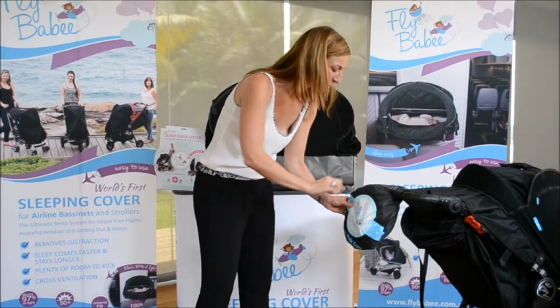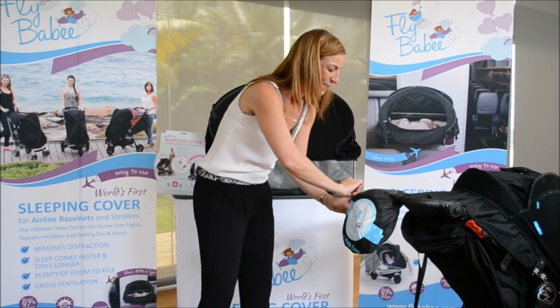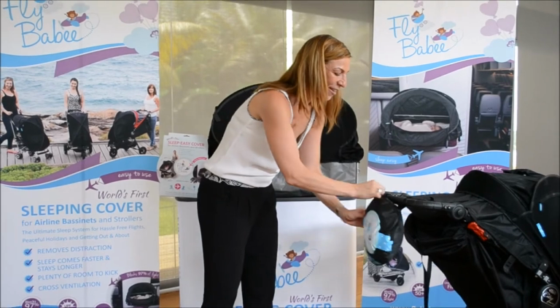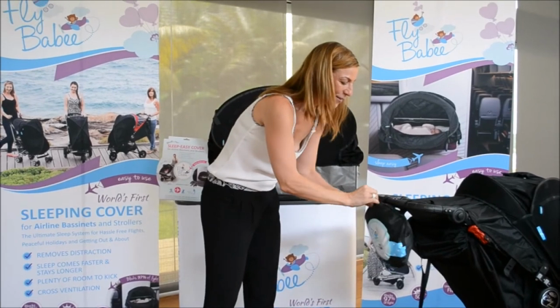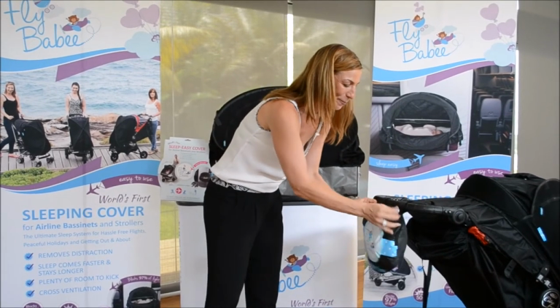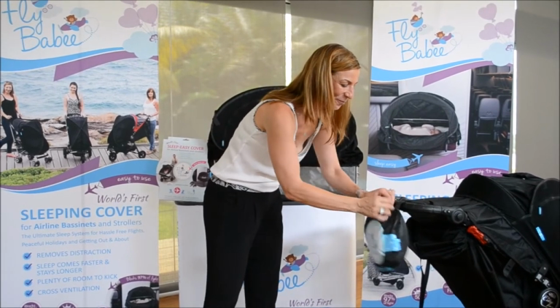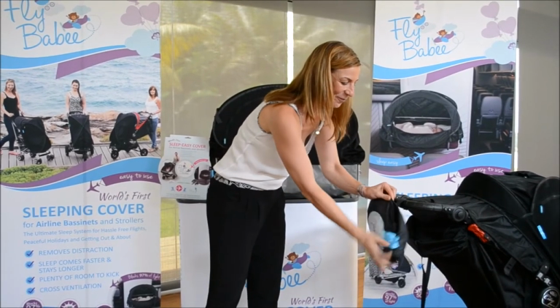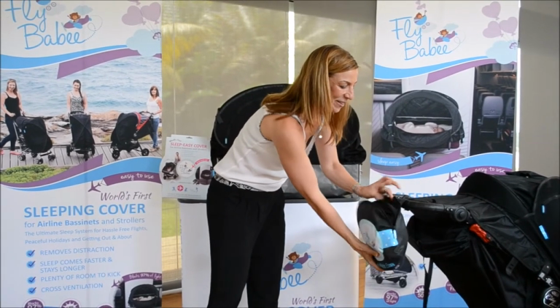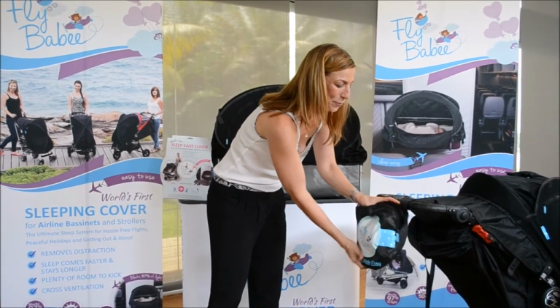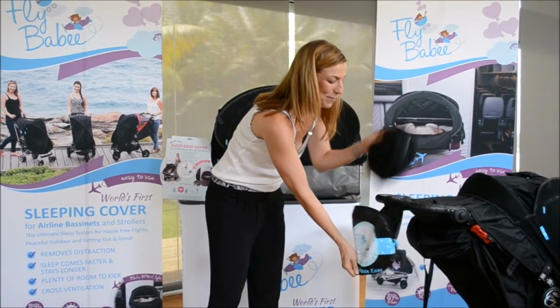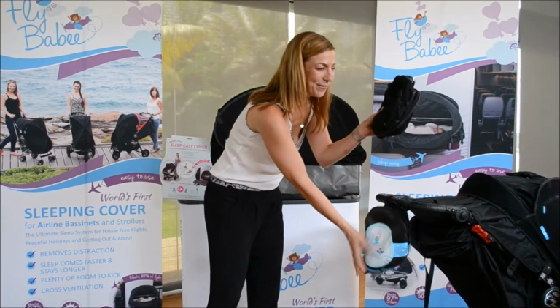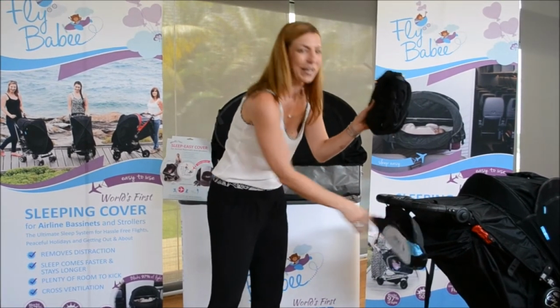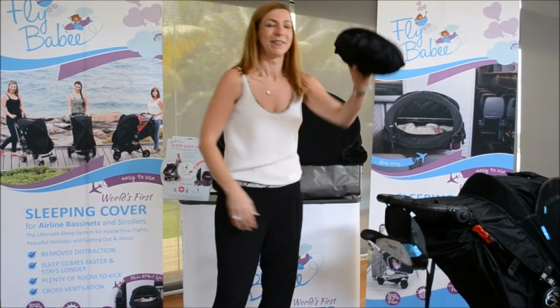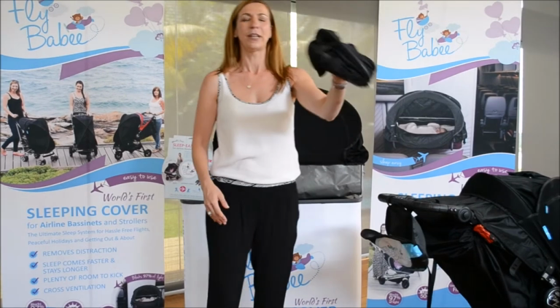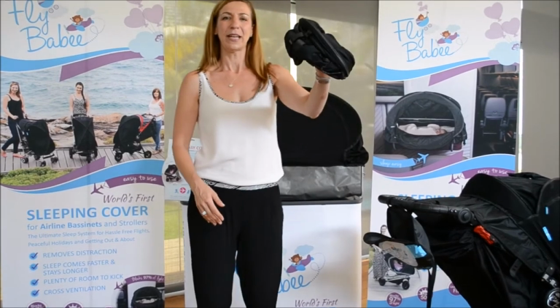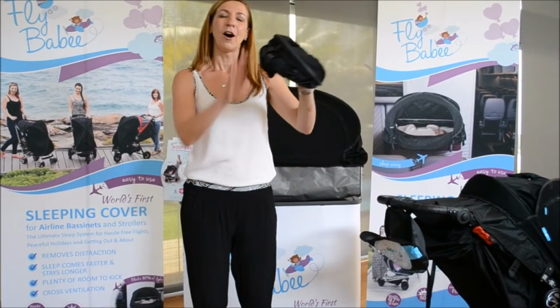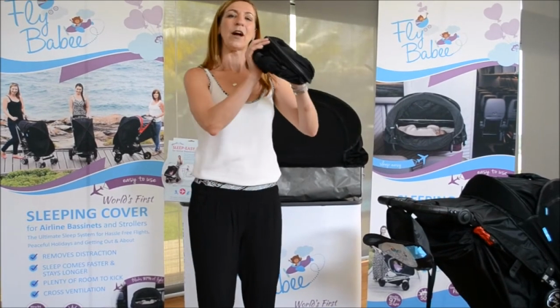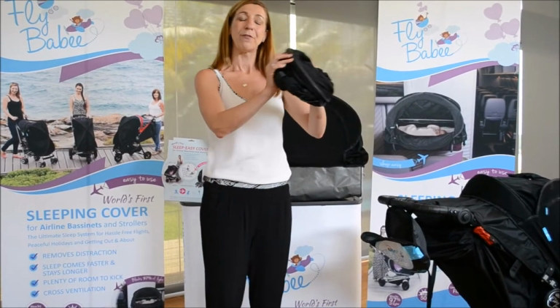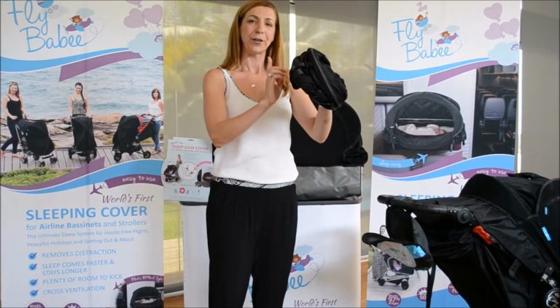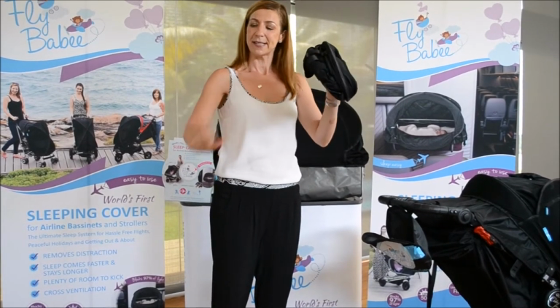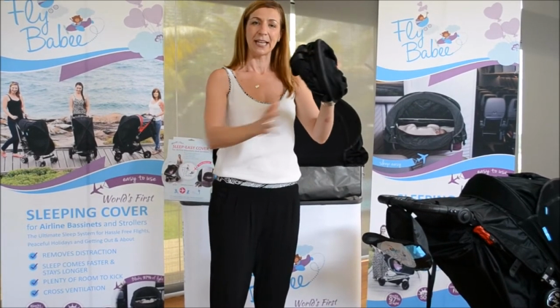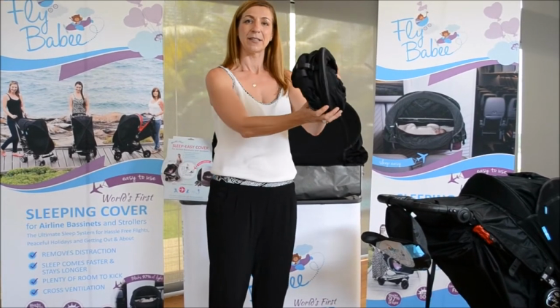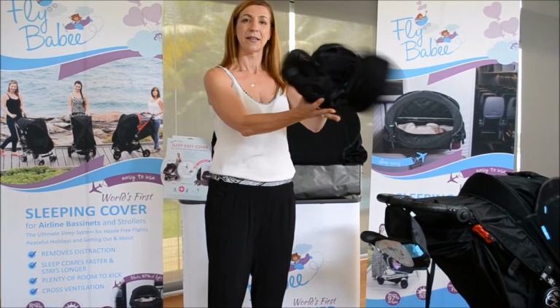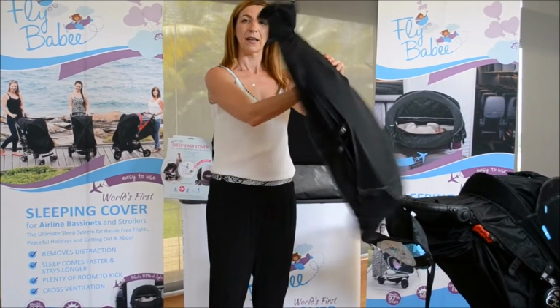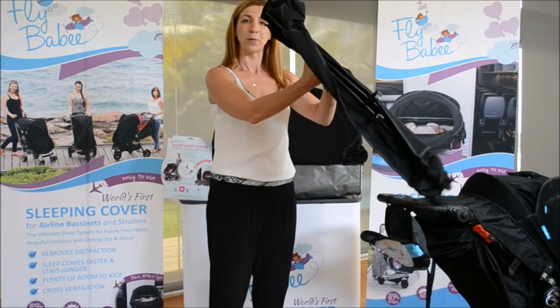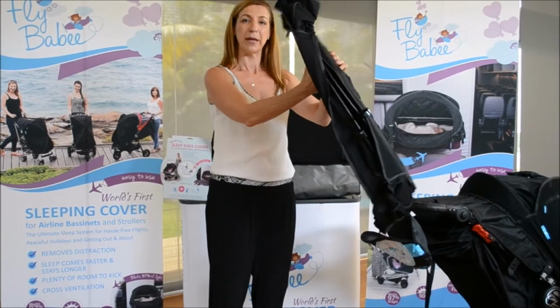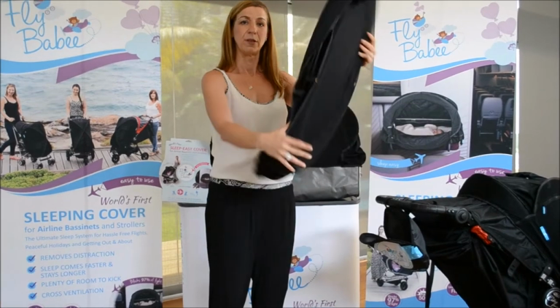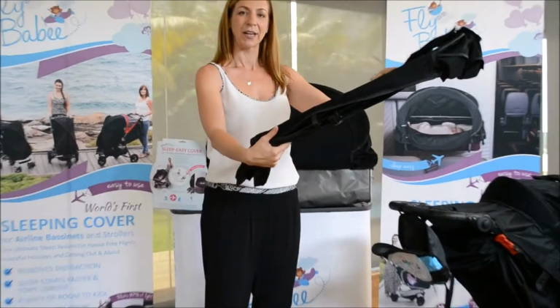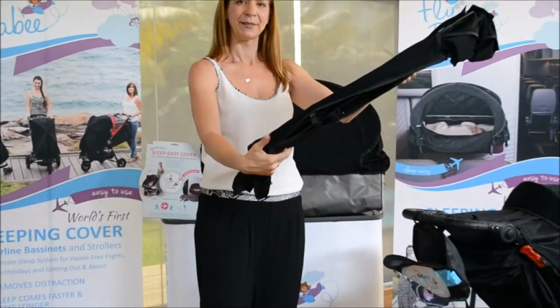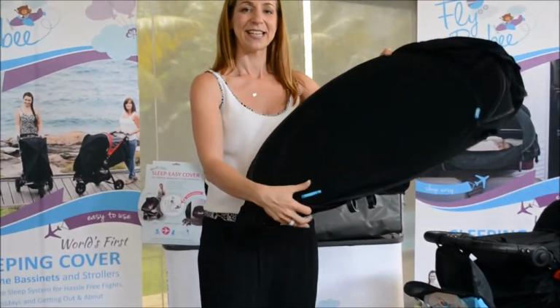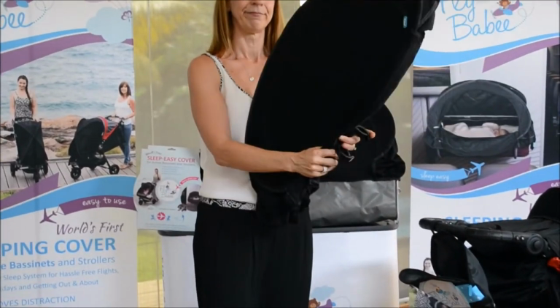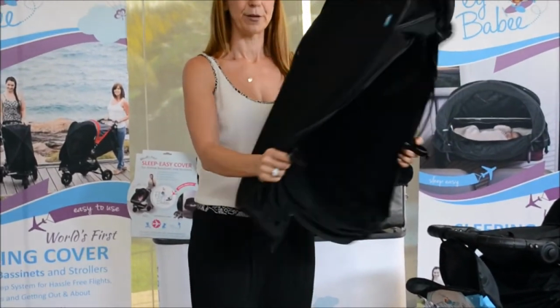Let me show you. Open the zip. Pull Flybaby out of its pocket, holding onto it — holding it away from your own eyes and anyone else's. It pops open. That's it. It's open.